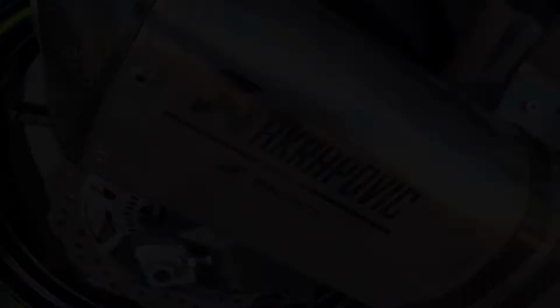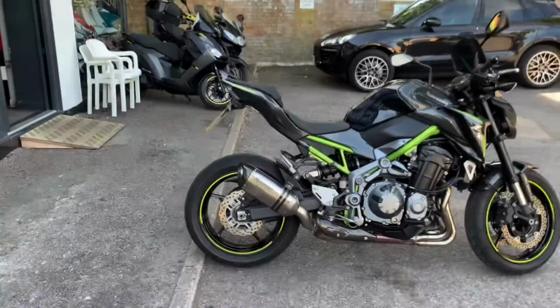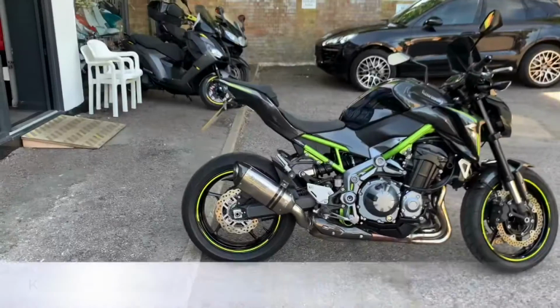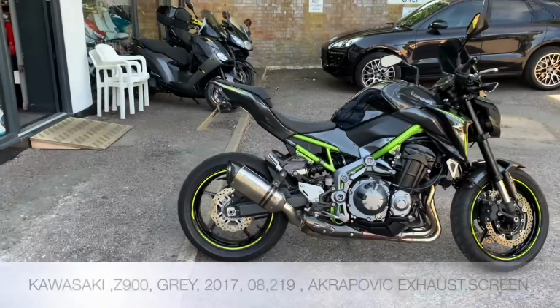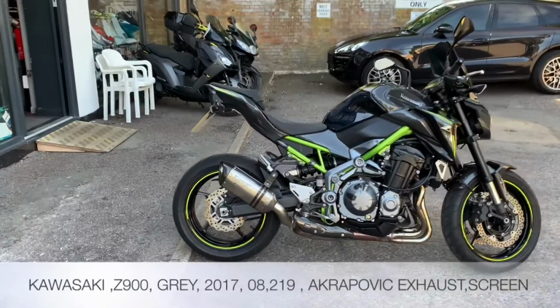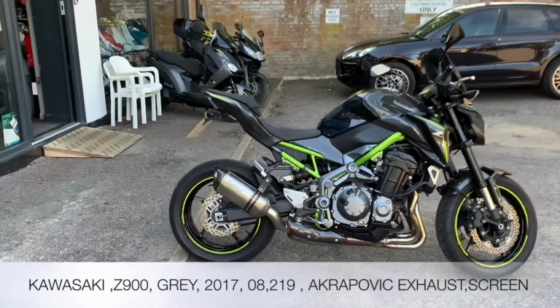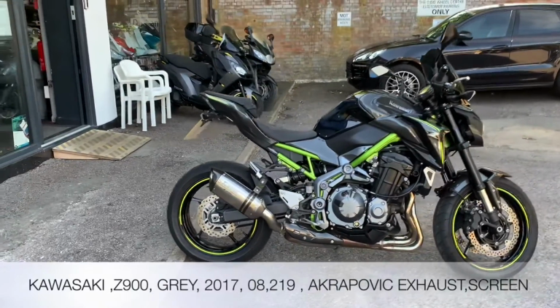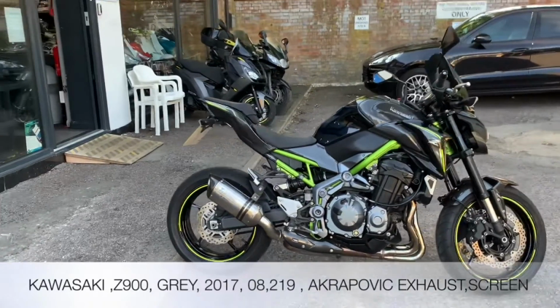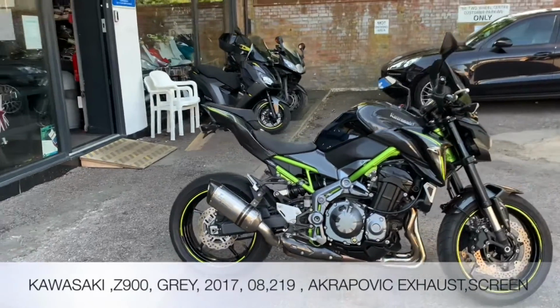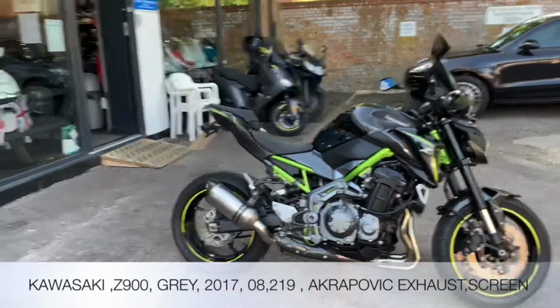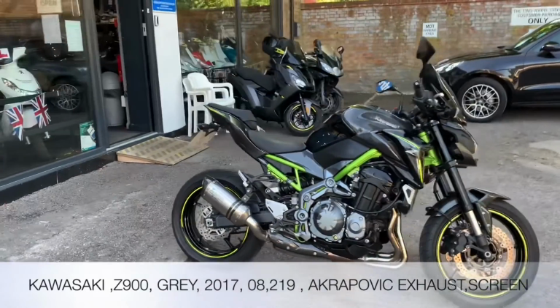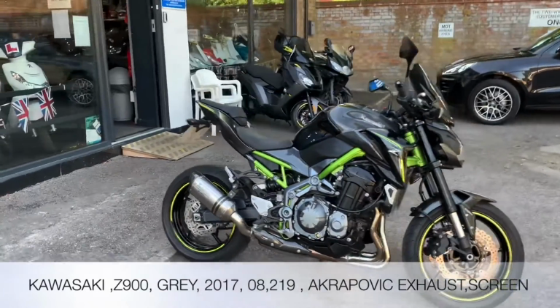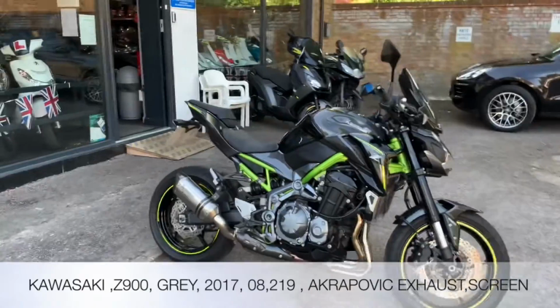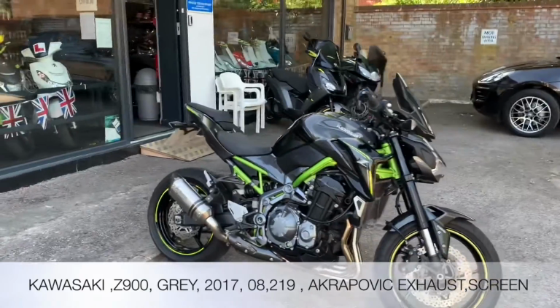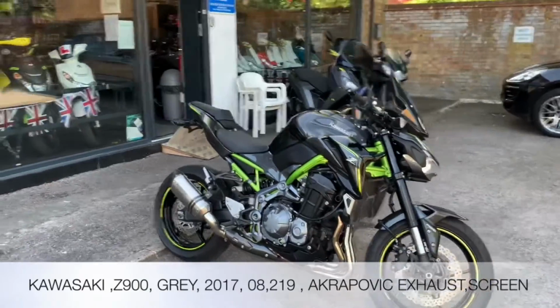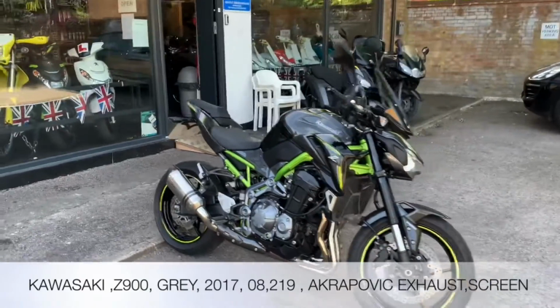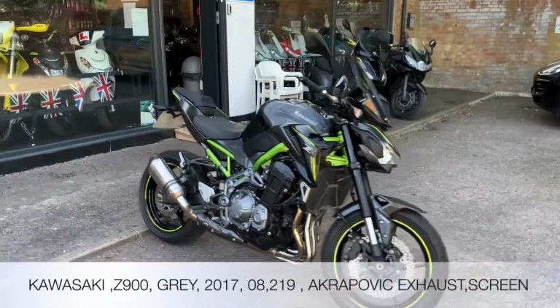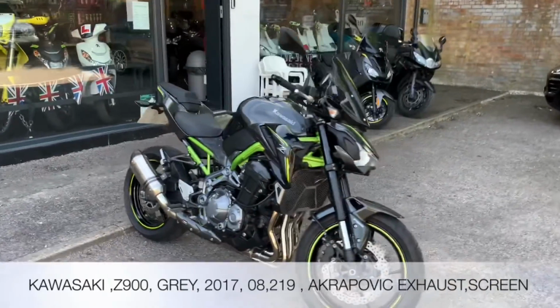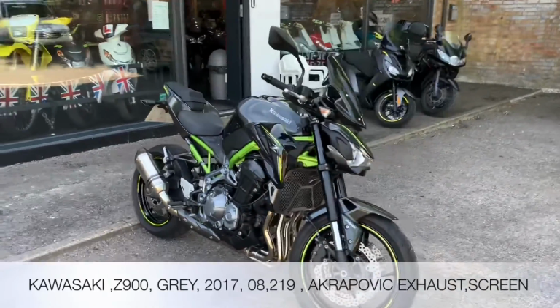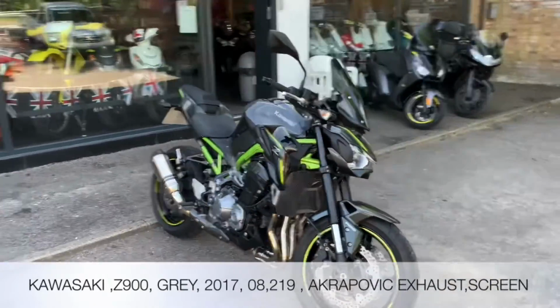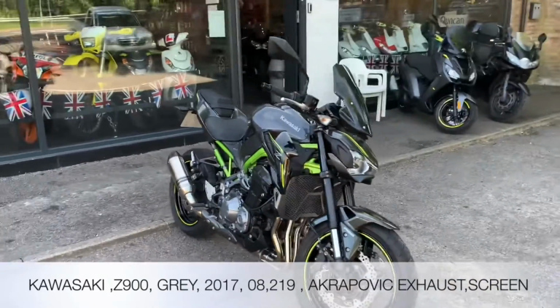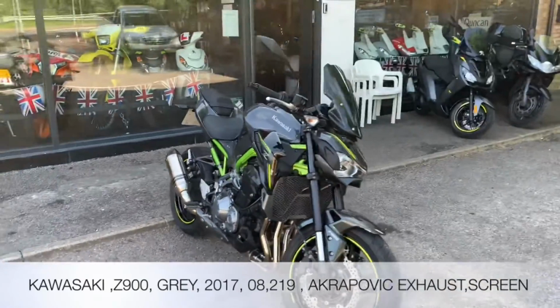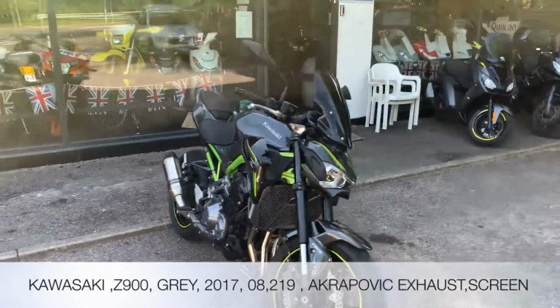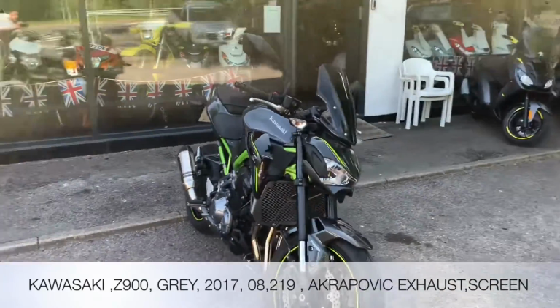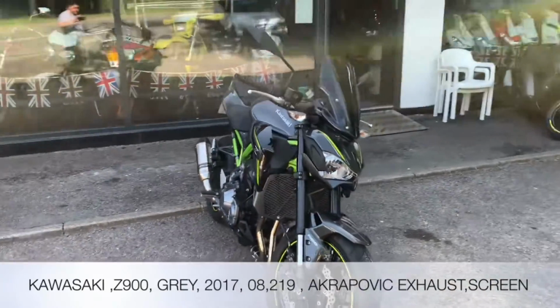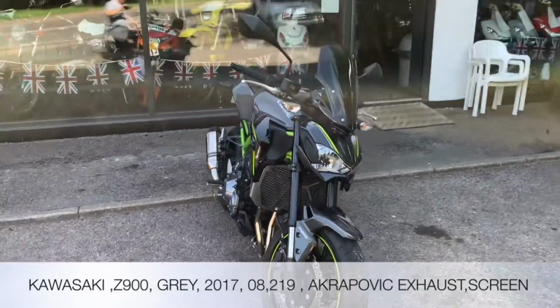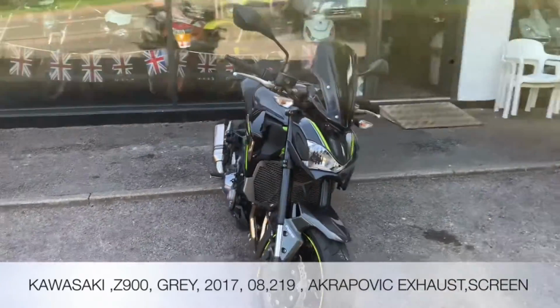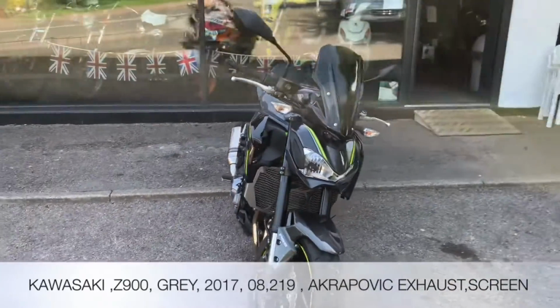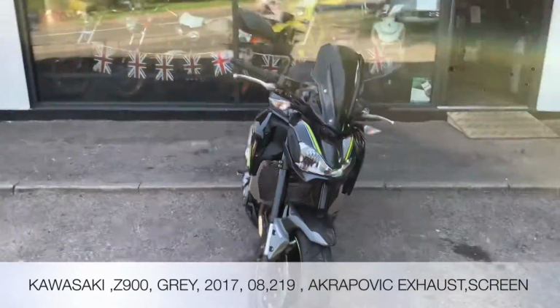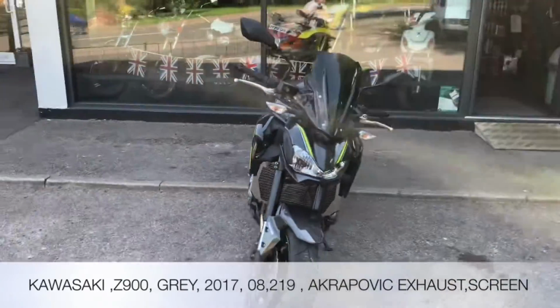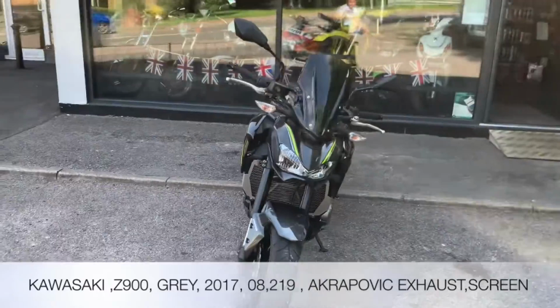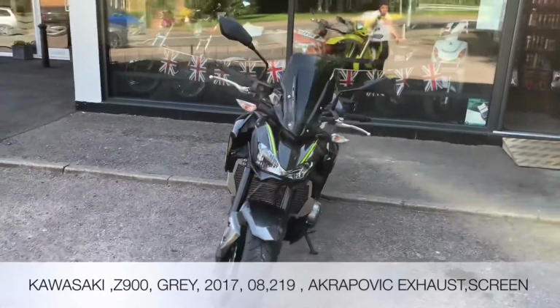Welcome to the 2WheelCenter's YouTube channel. Today we're reviewing this Kawasaki Z900 in grey. It's 2017, two former keepers. Mileage is 8,219 miles.